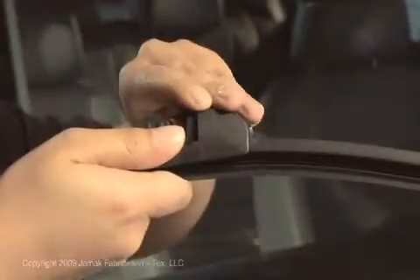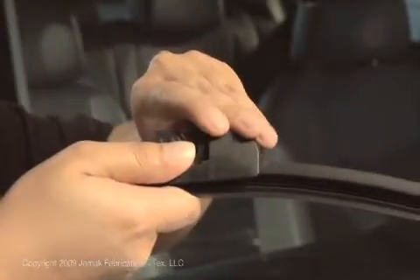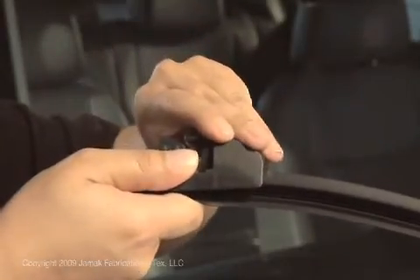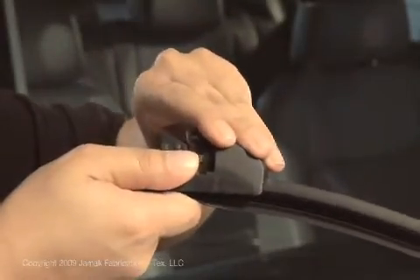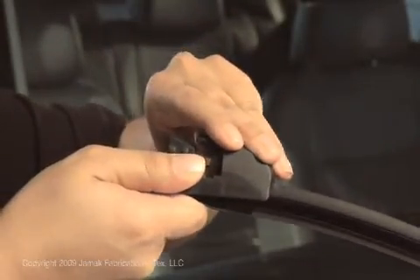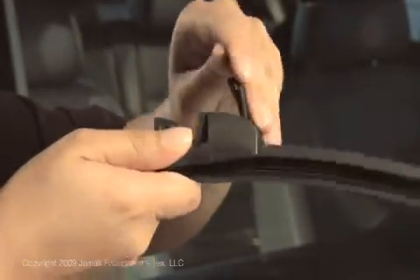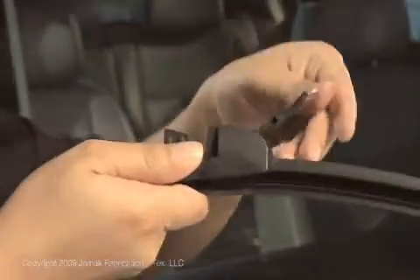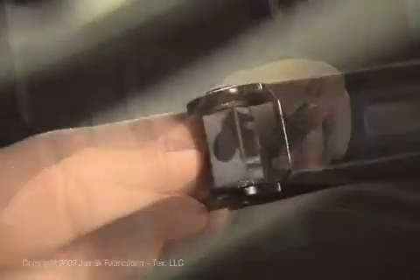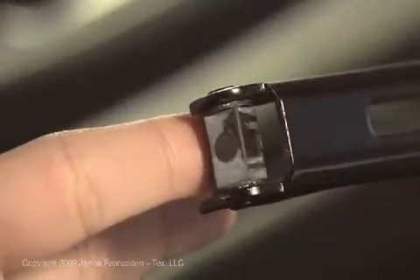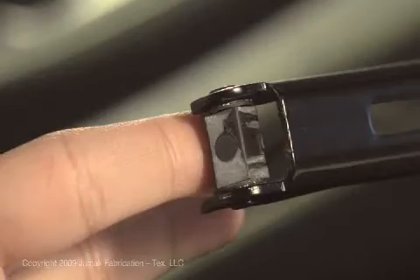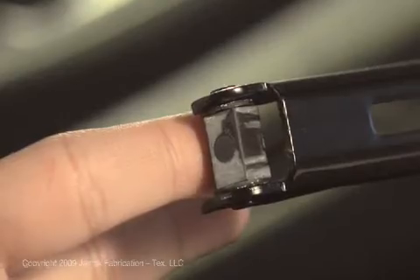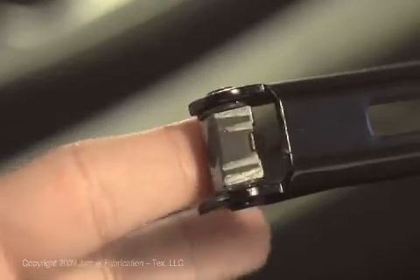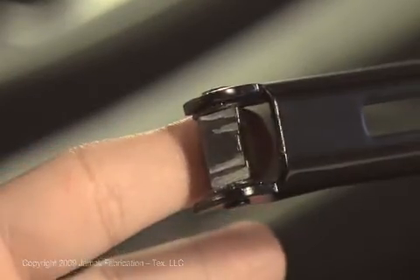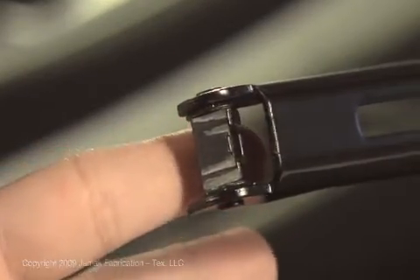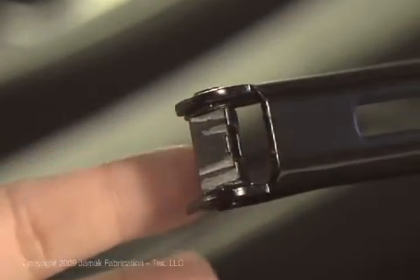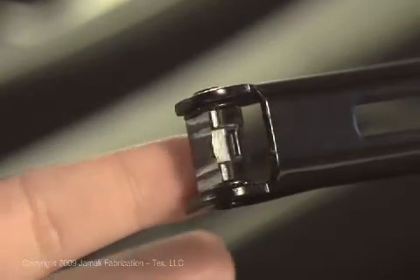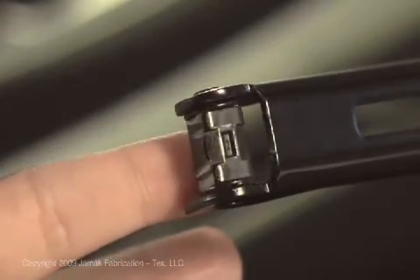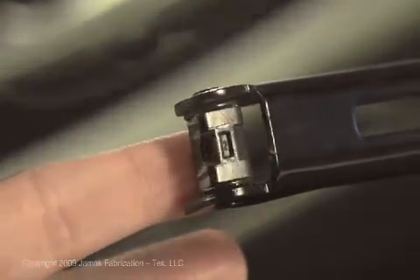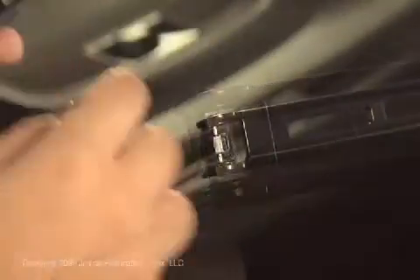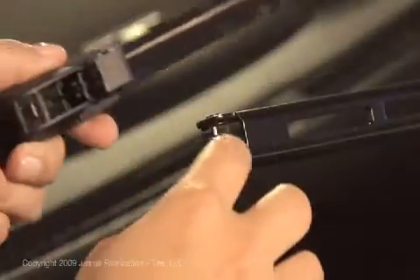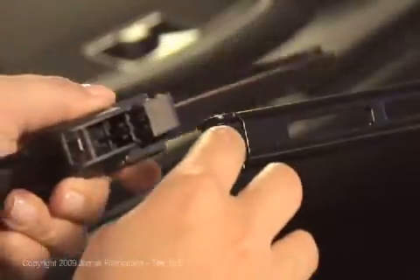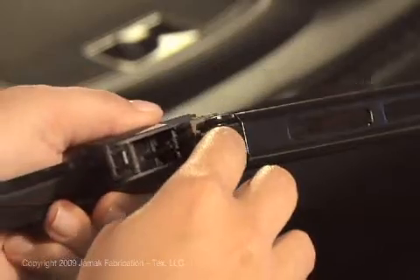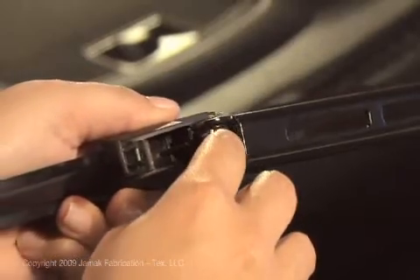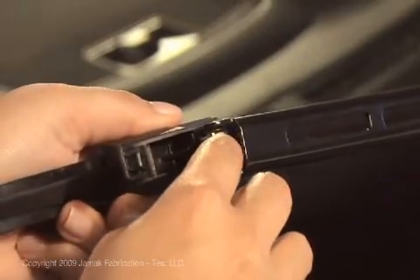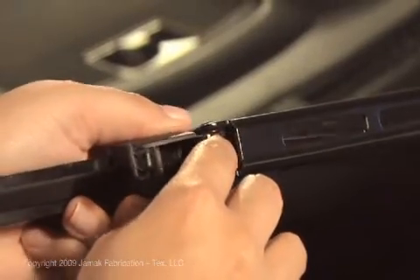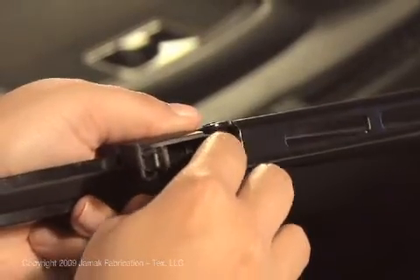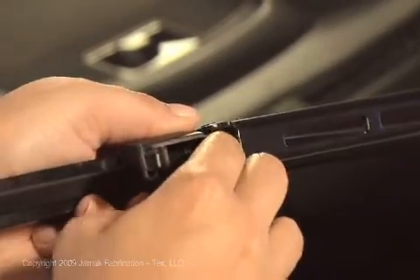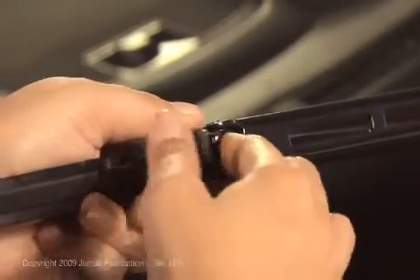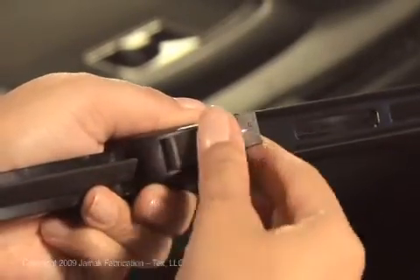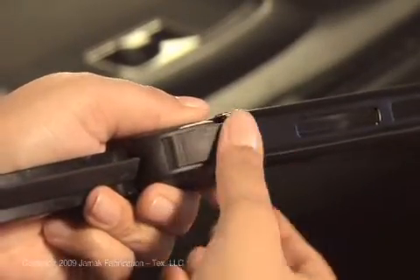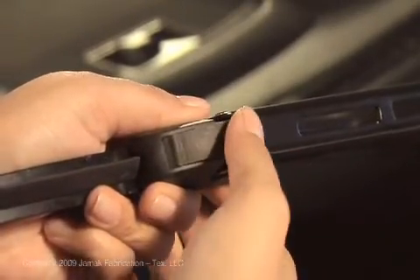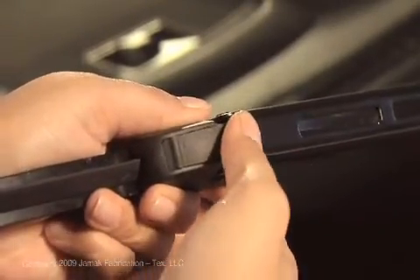Lift the top cover up. Now swivel the wiper arm's inner piece until the narrowest side is facing toward the windshield. Then place the wiper into the arm's inner piece and close the cover all the way down until you hear a click.